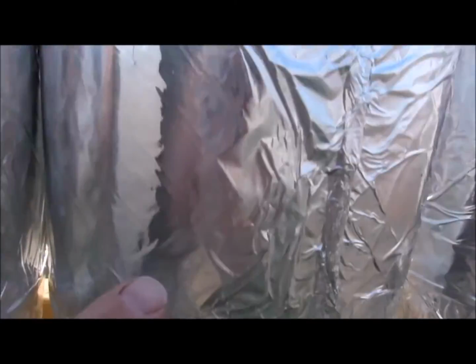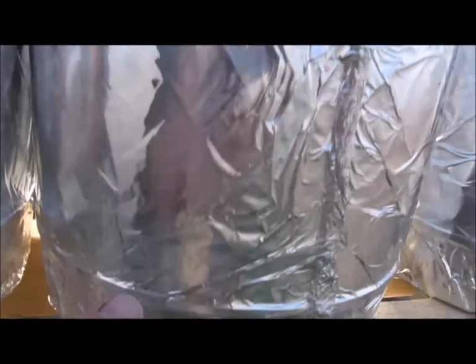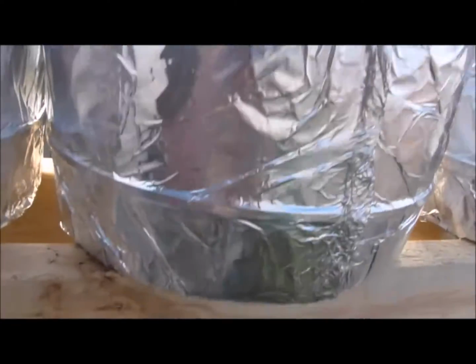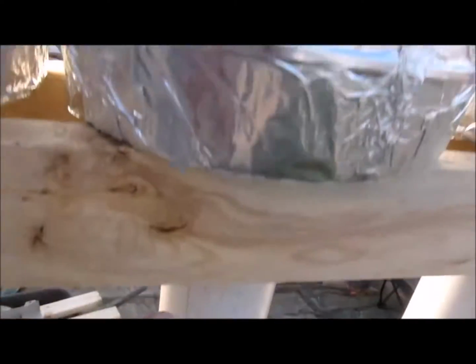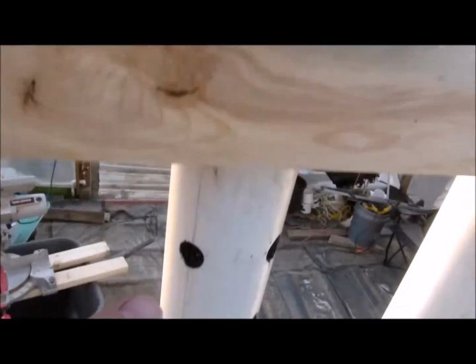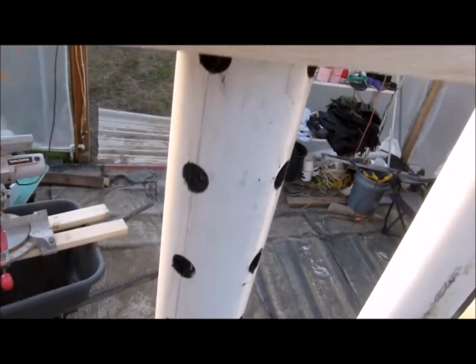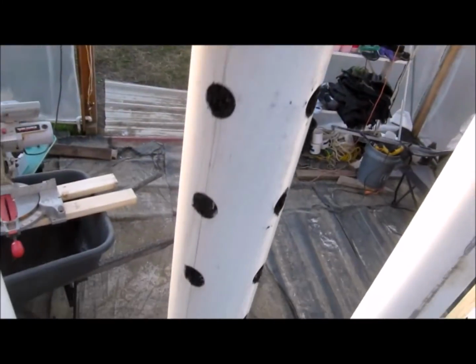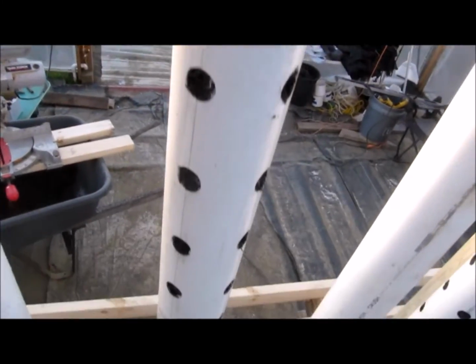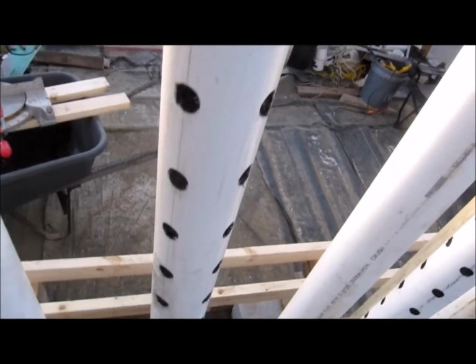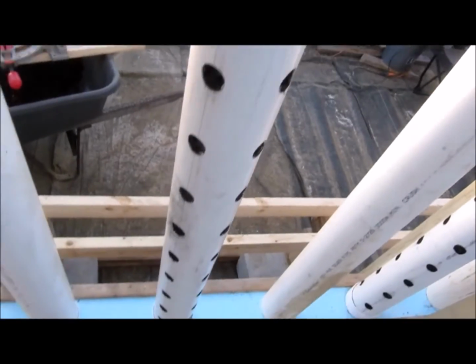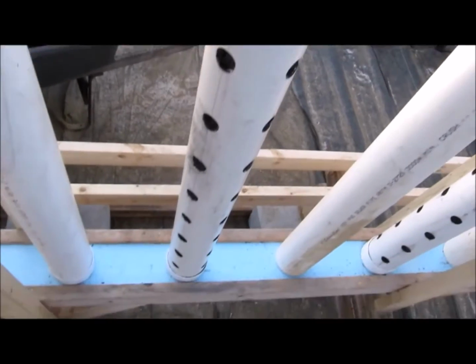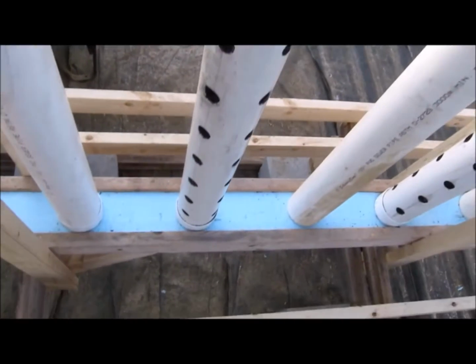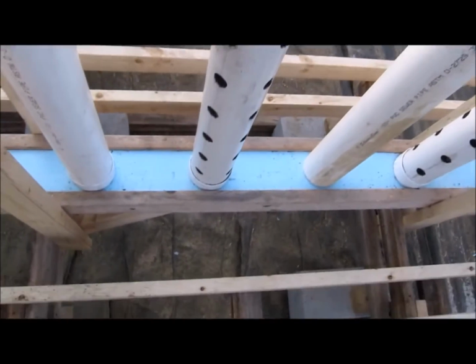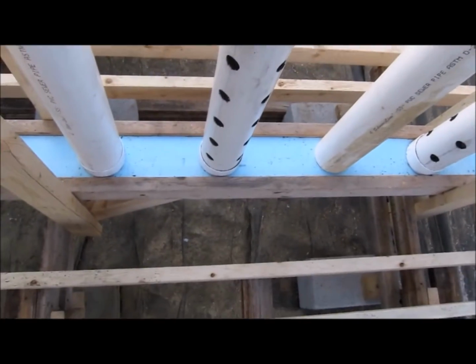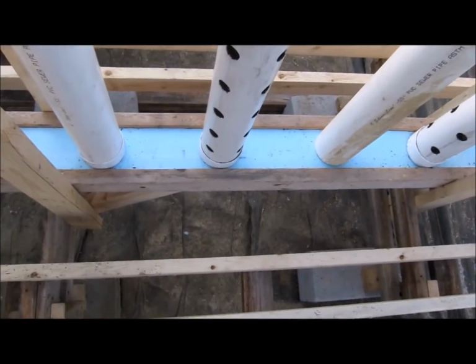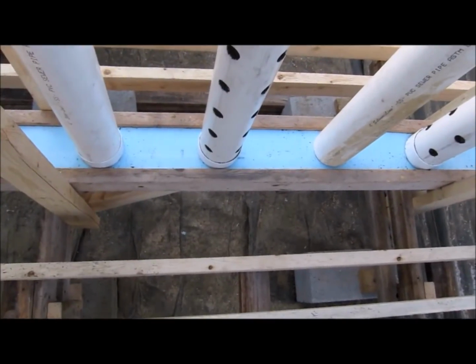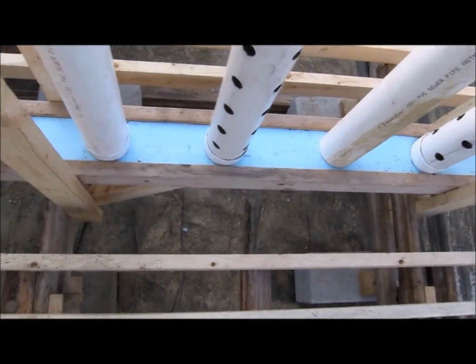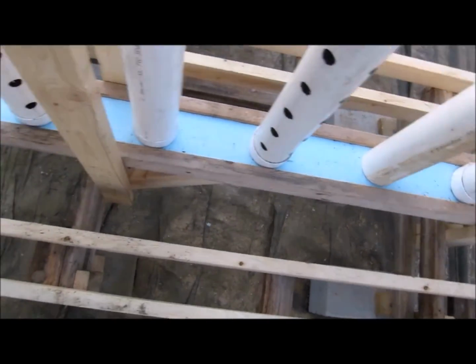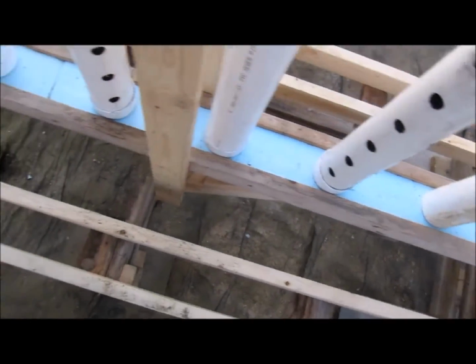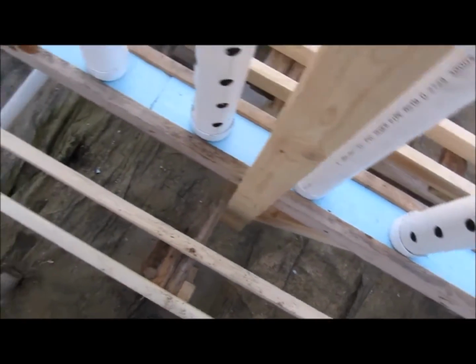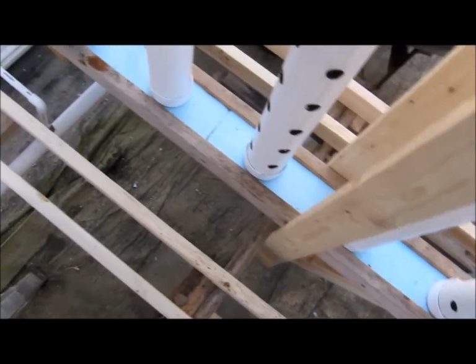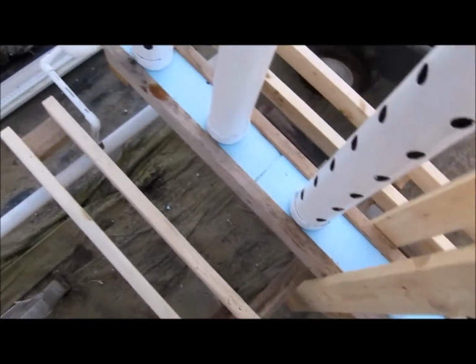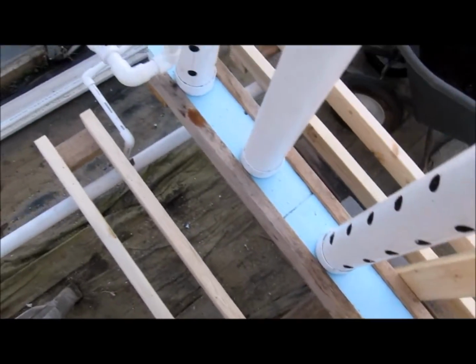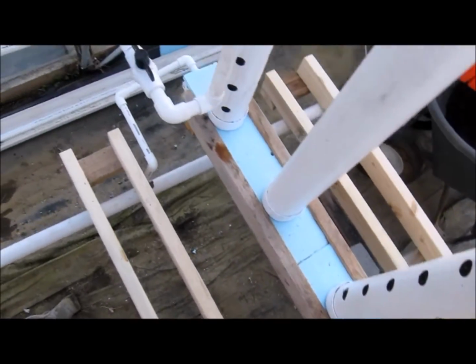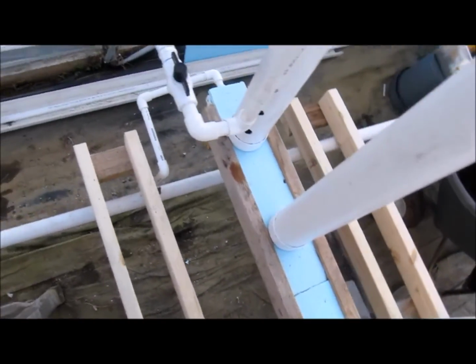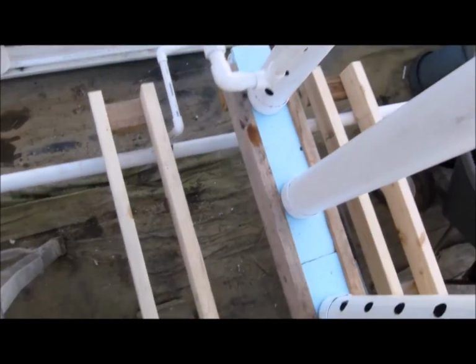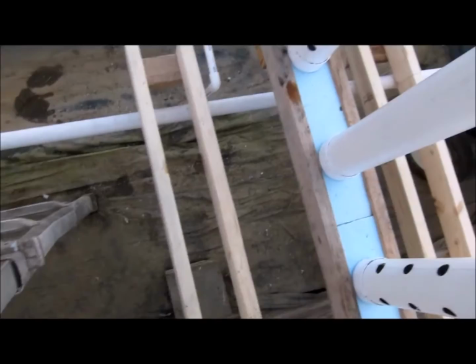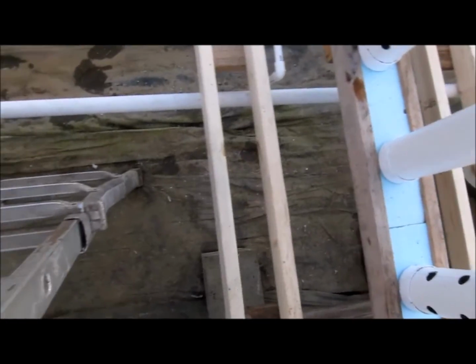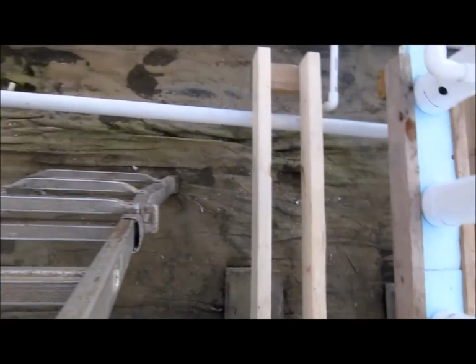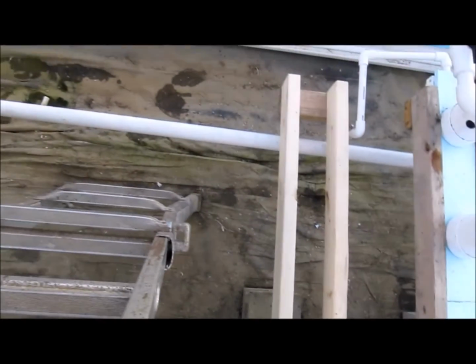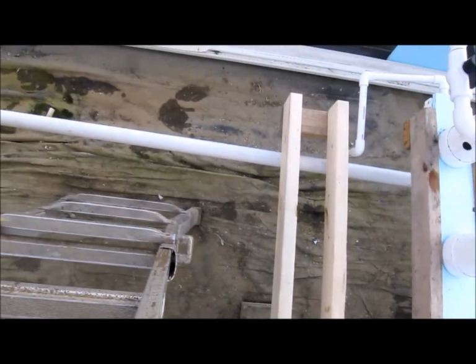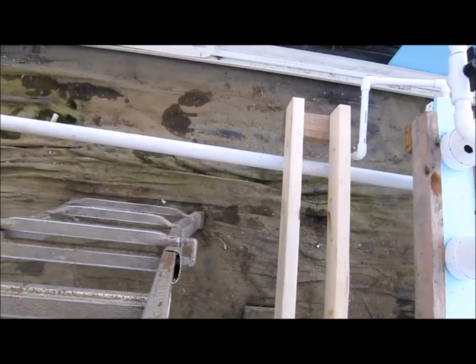It'll drip through the entire platform, accumulate in the bottom, and return back to the drain and the nutrient tank.